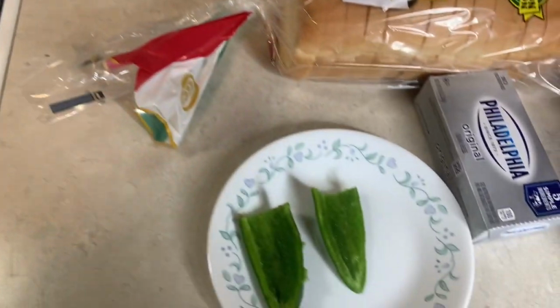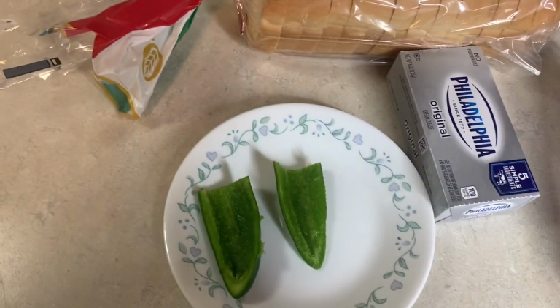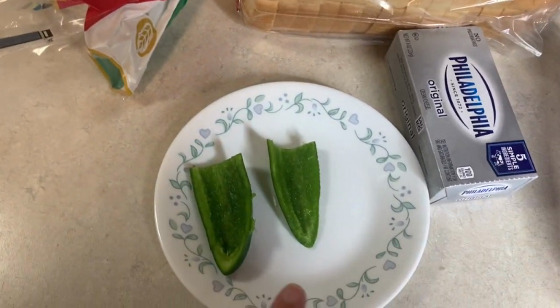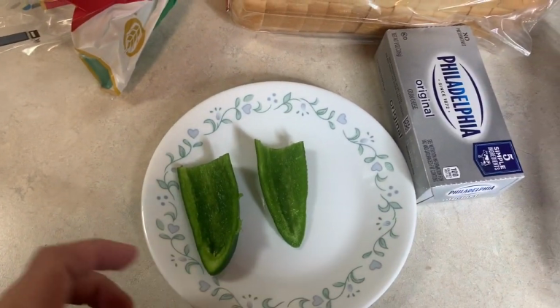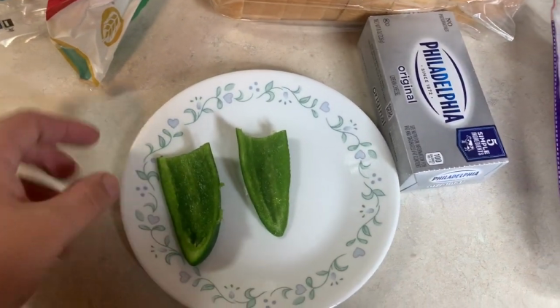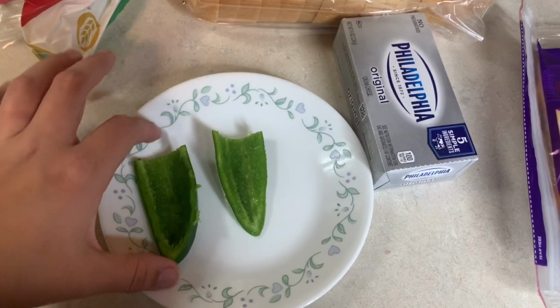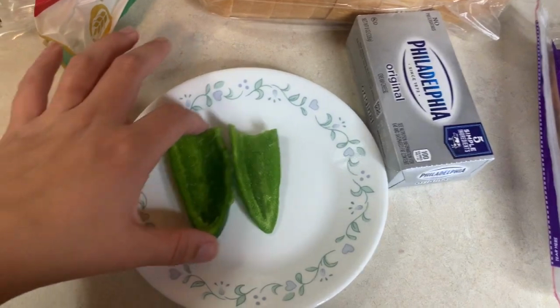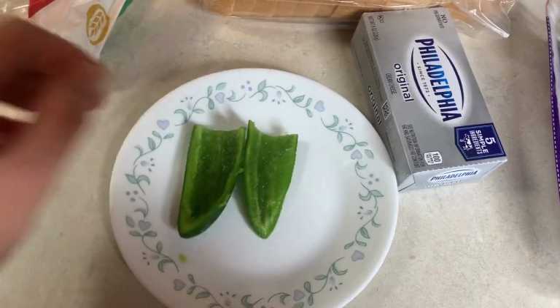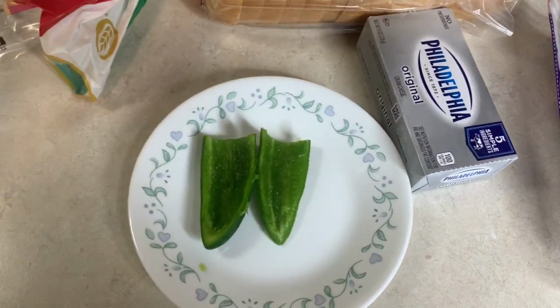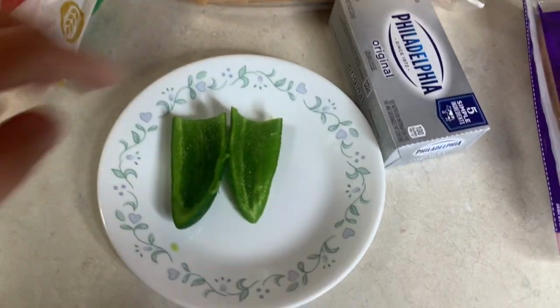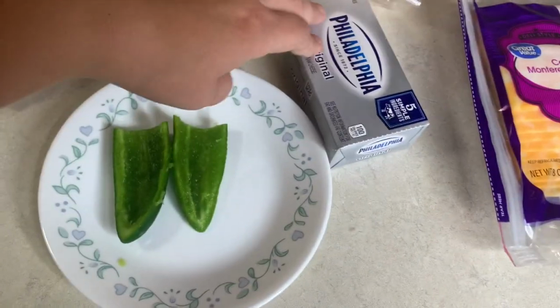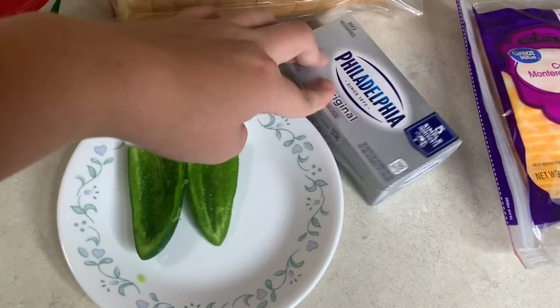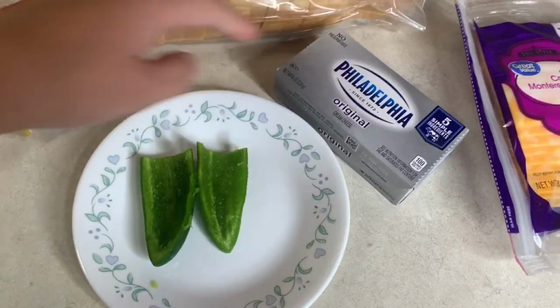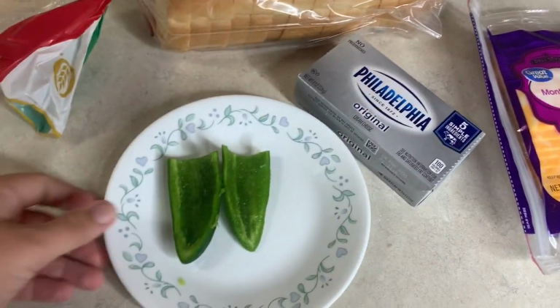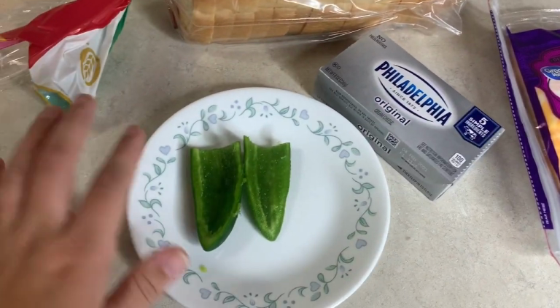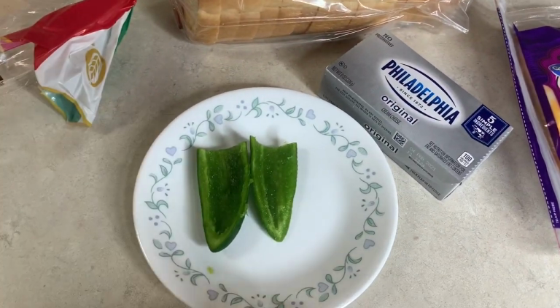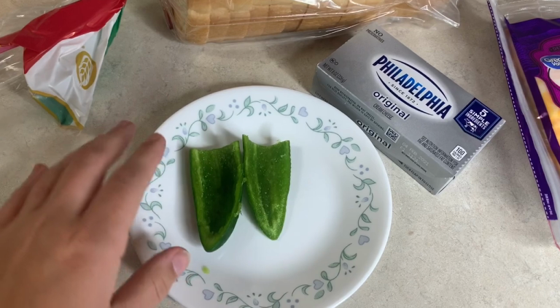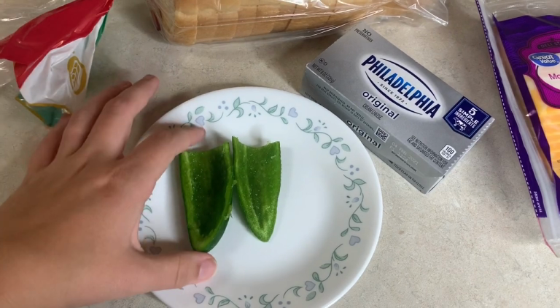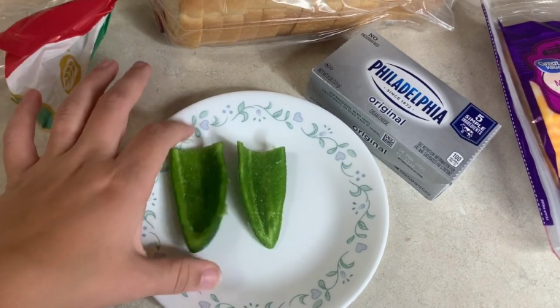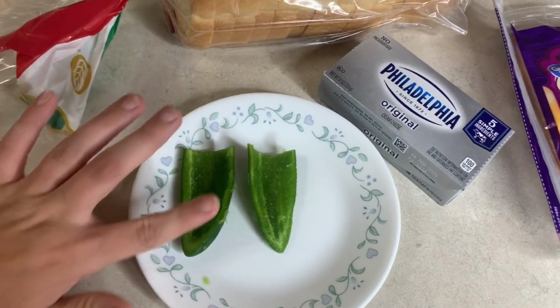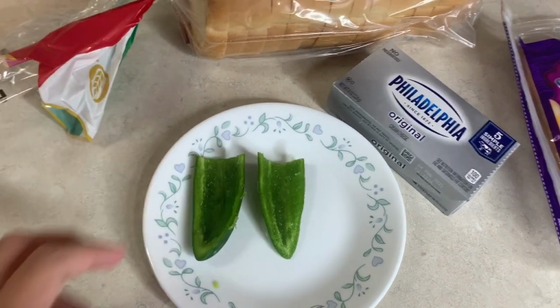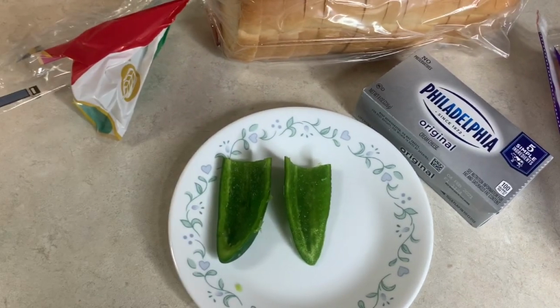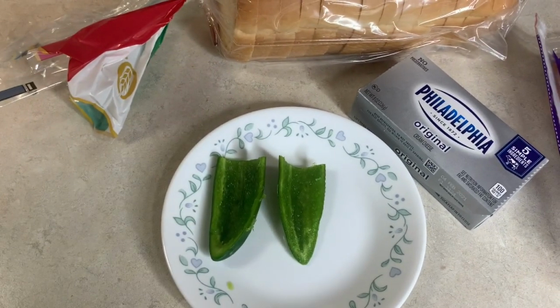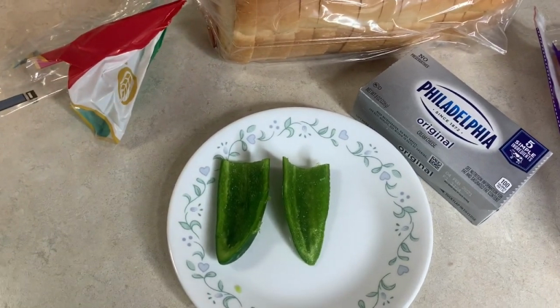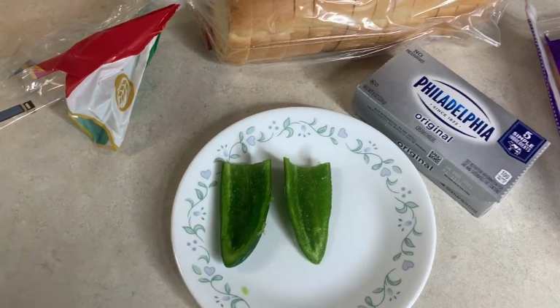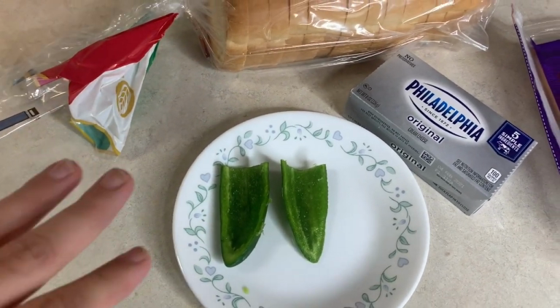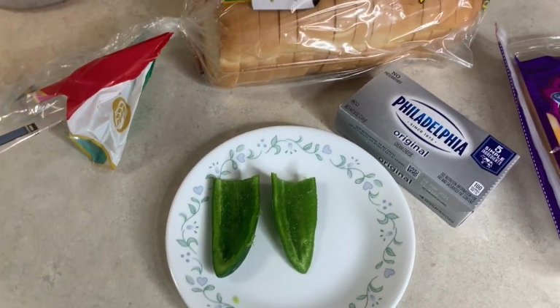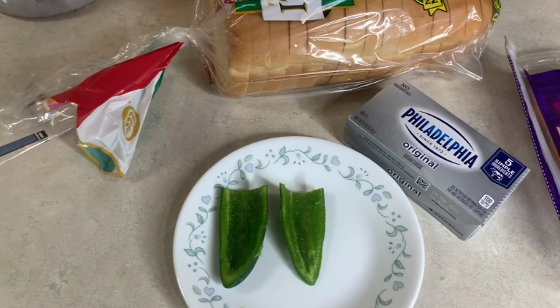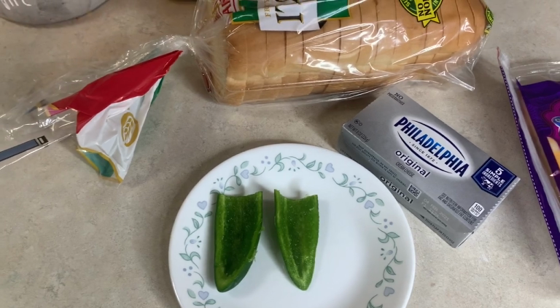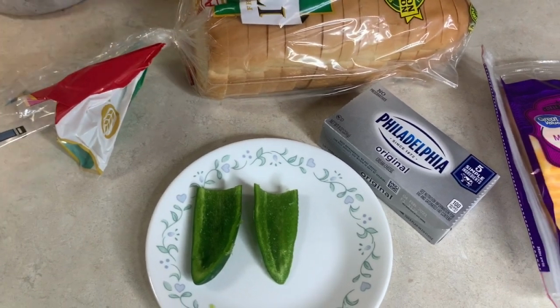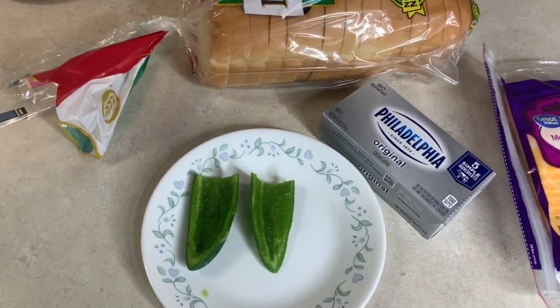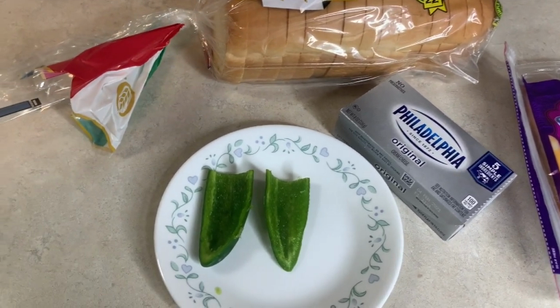What I'm going to do for the jalapeños is stick them in the air fryer to cook them with a little bit of cream cheese in them — not too much, just level with the jalapeño — and then we'll assemble the grilled cheese and I'm going to try to cook it in the air fryer. We'll see how it goes.